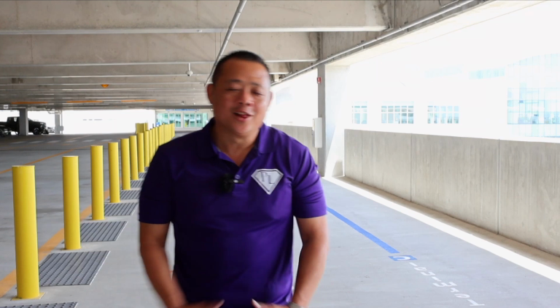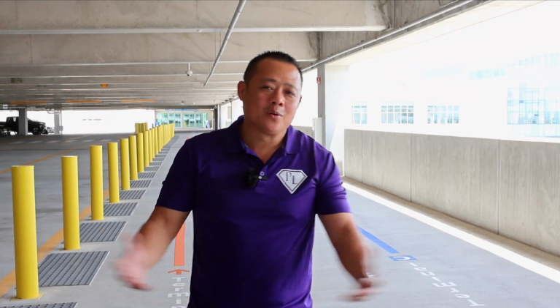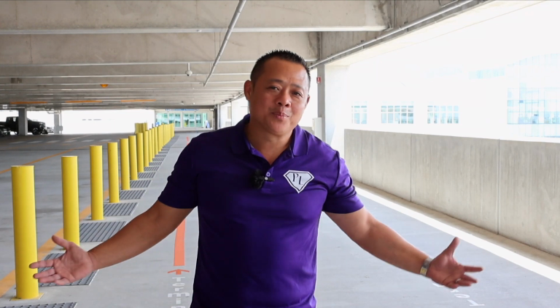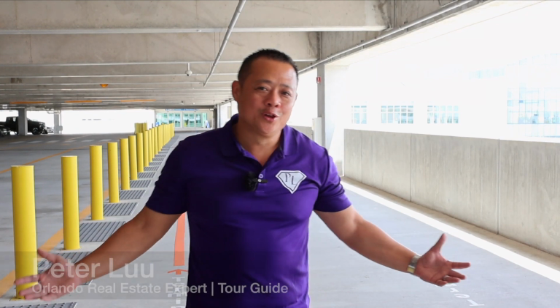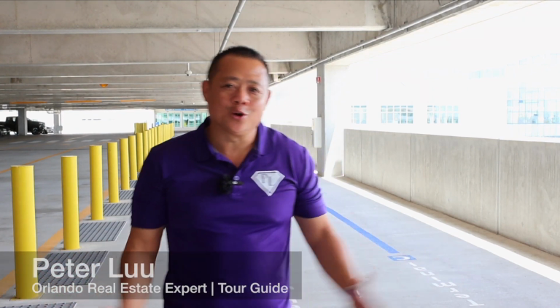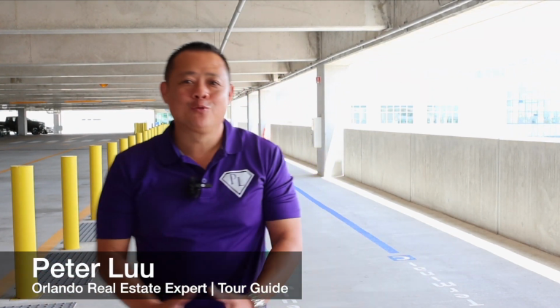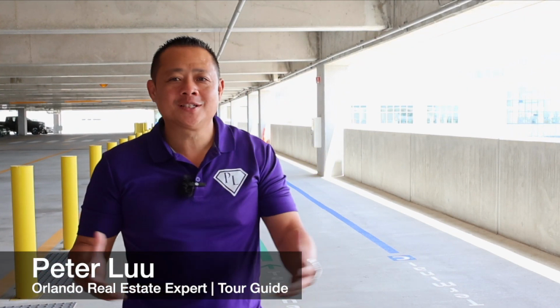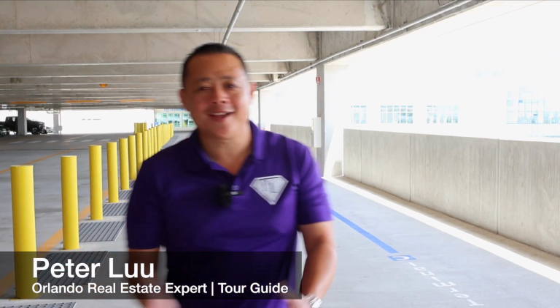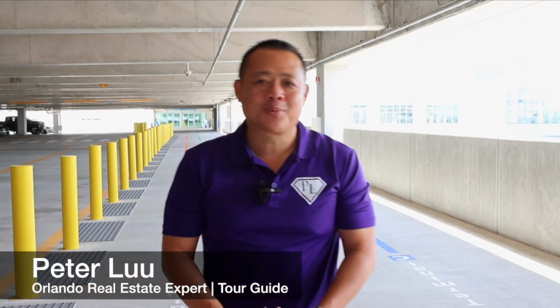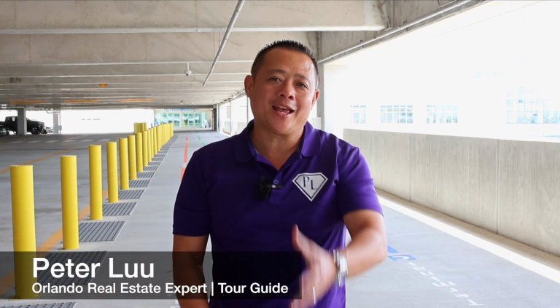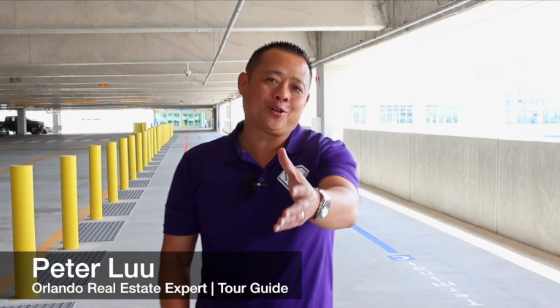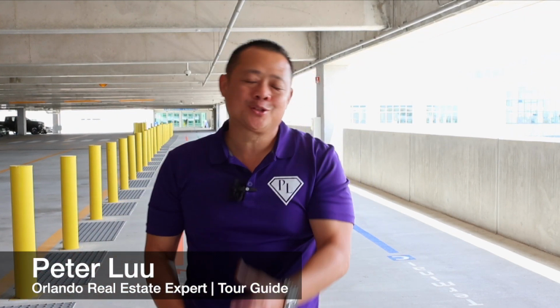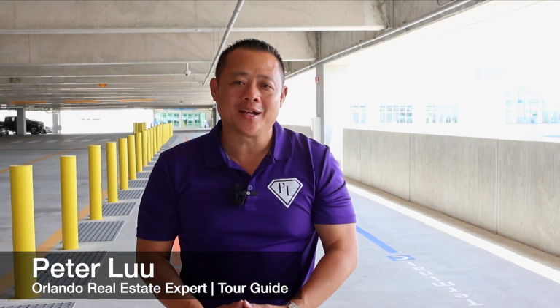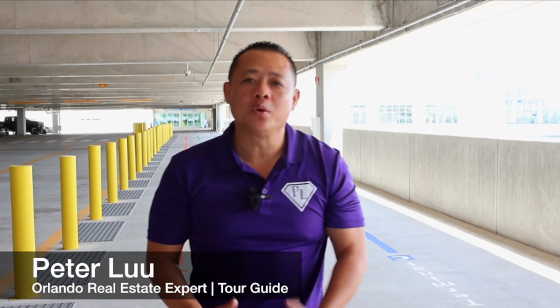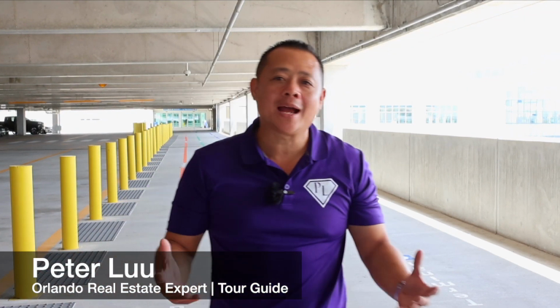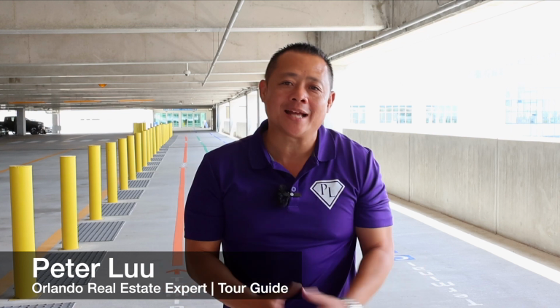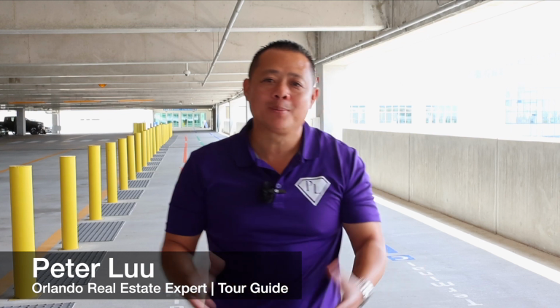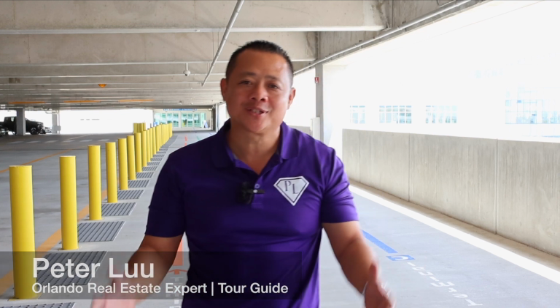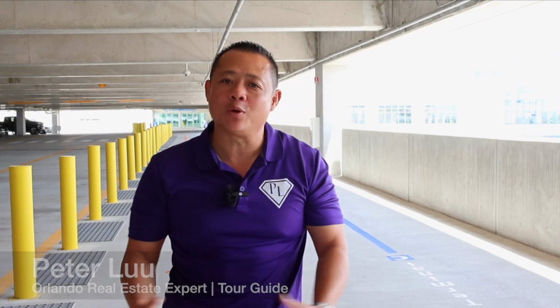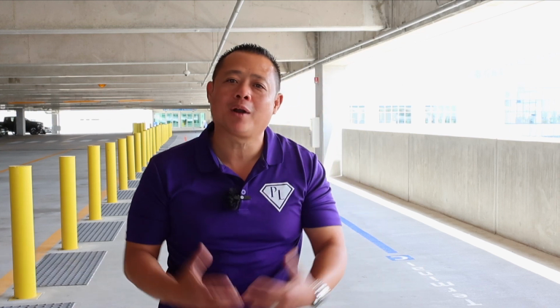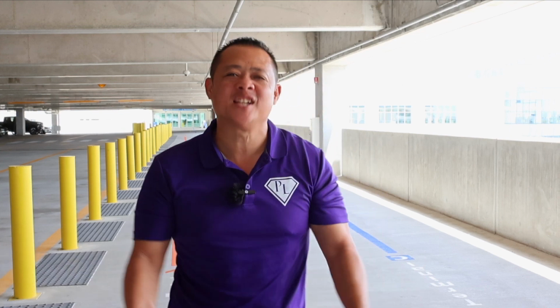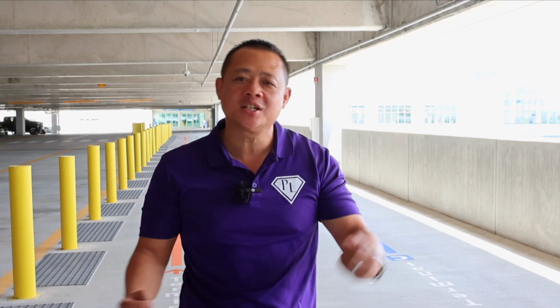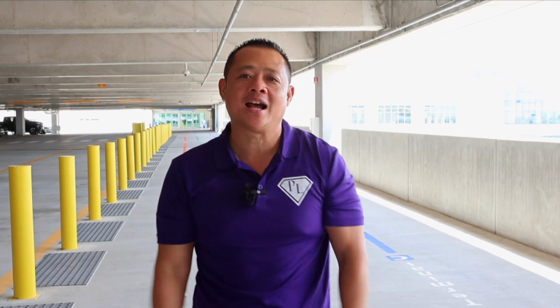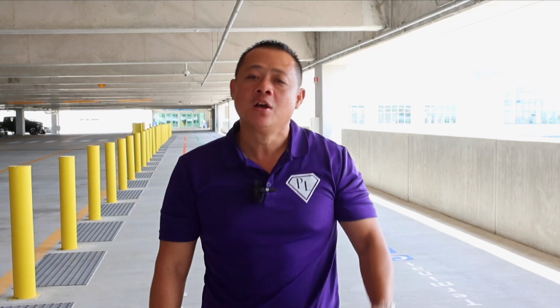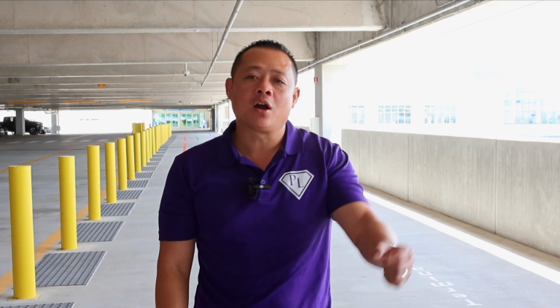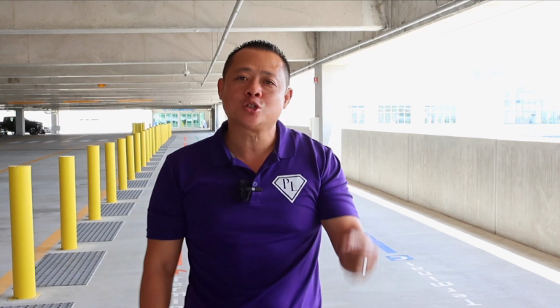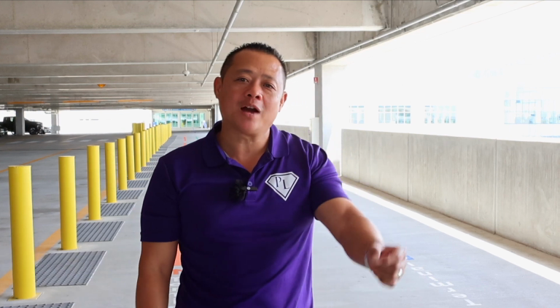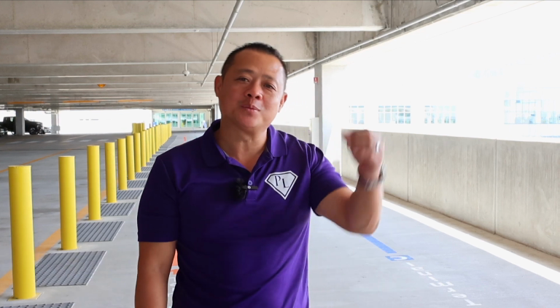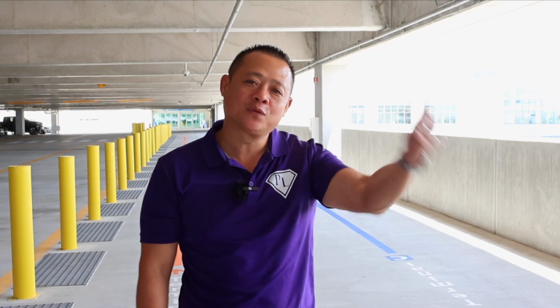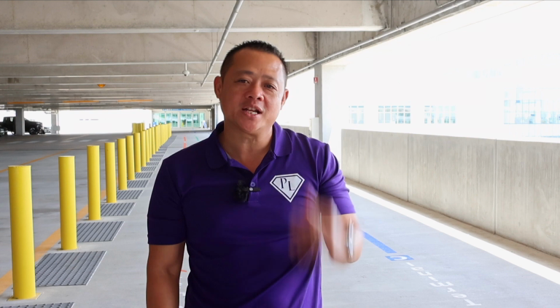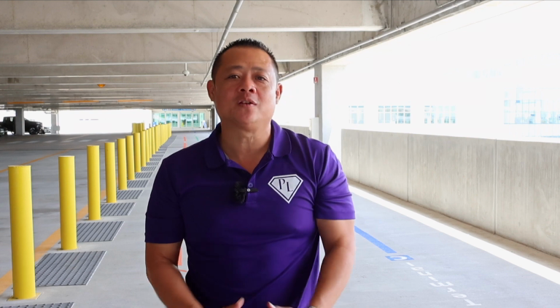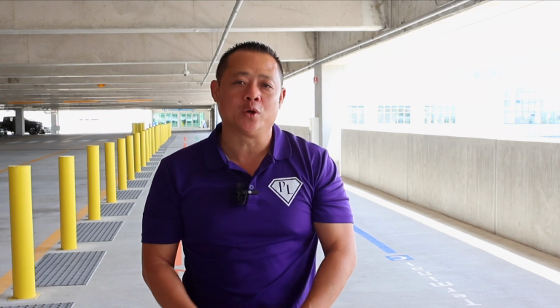Hello everyone, I'm Peter Lu, your Orlando real estate expert and Orlando tour guide. We are actually at Terminal C, where Brightline just announced the cost to travel from Central Florida to South Florida.